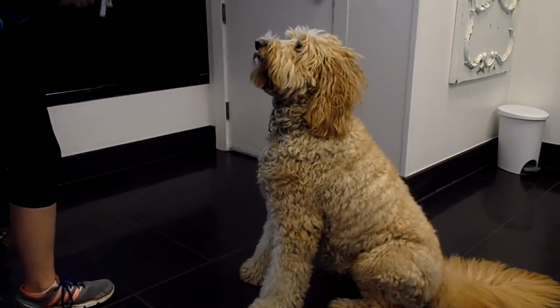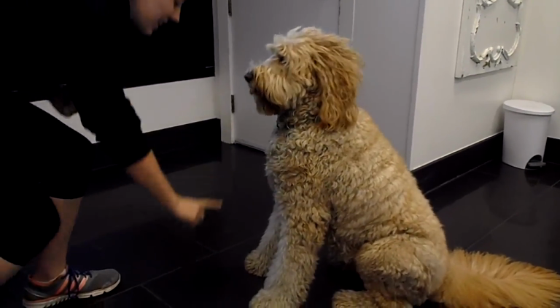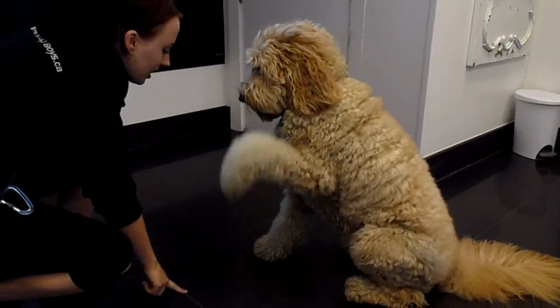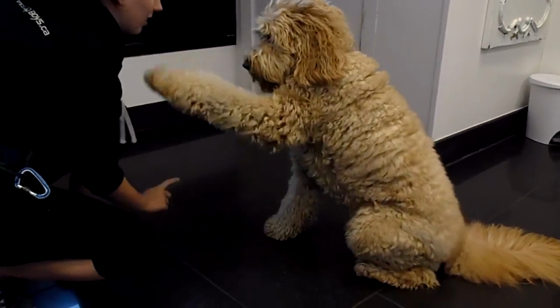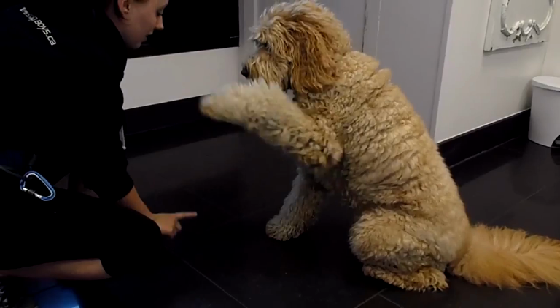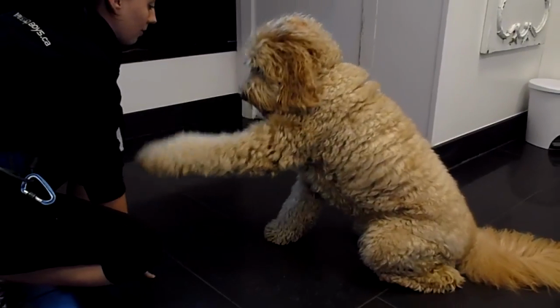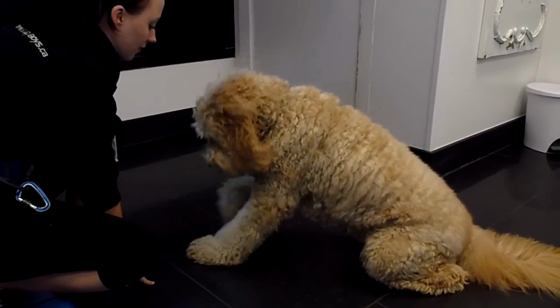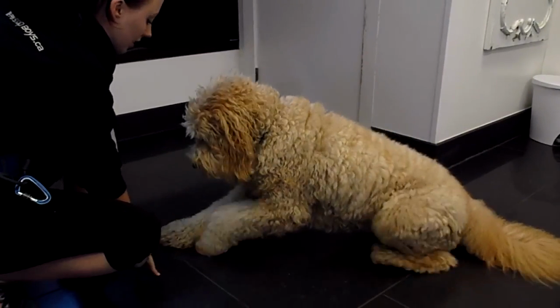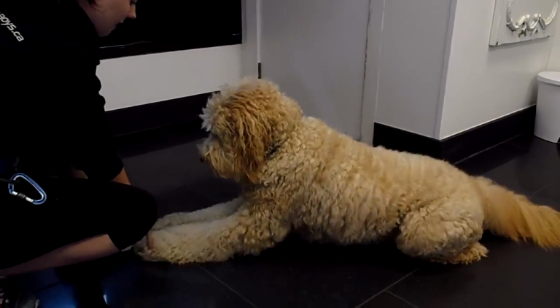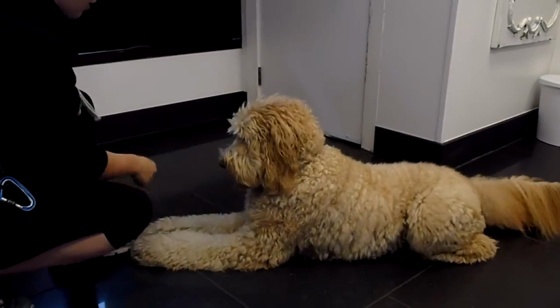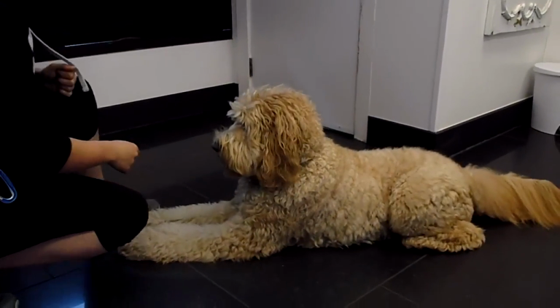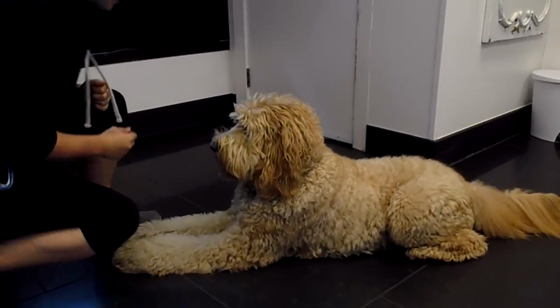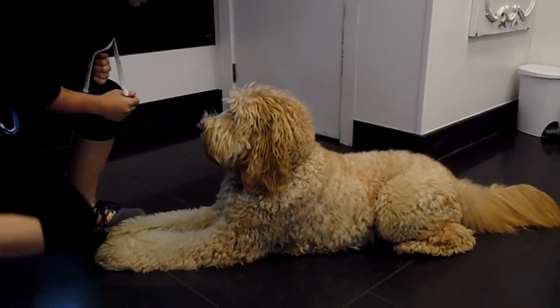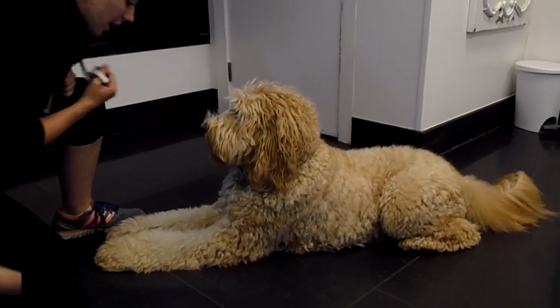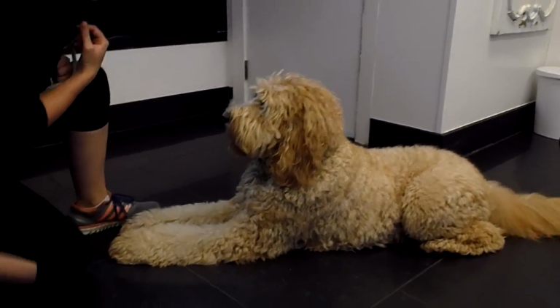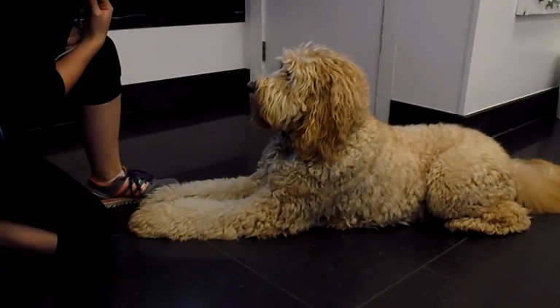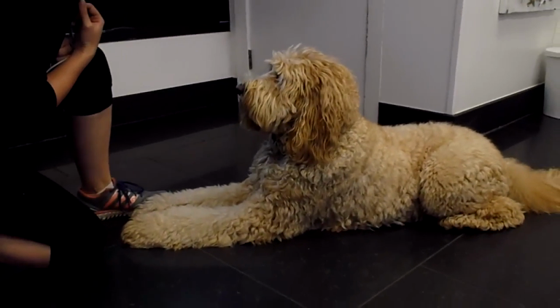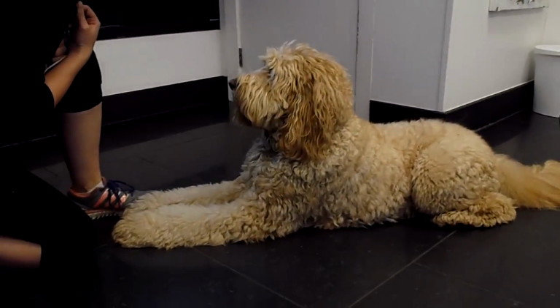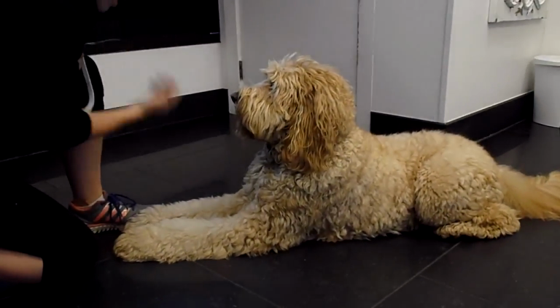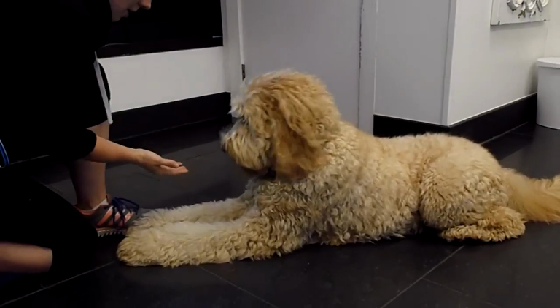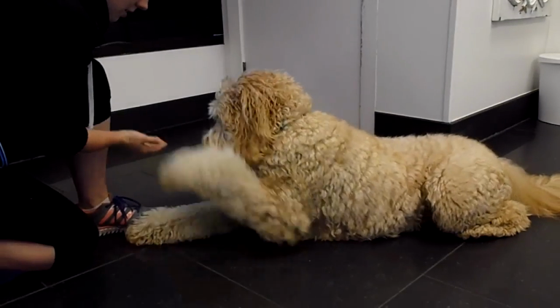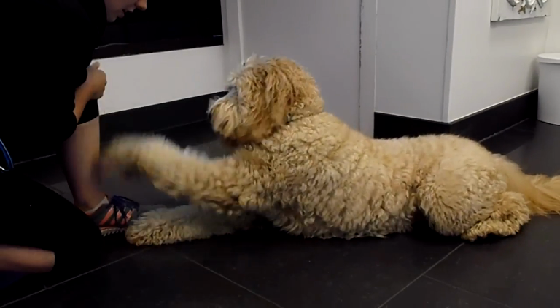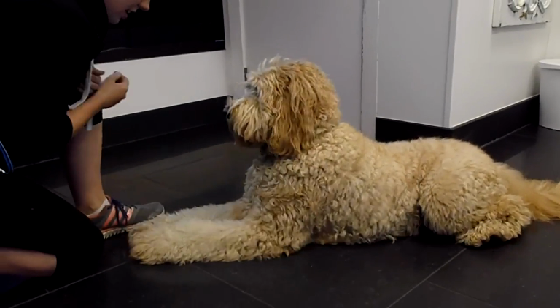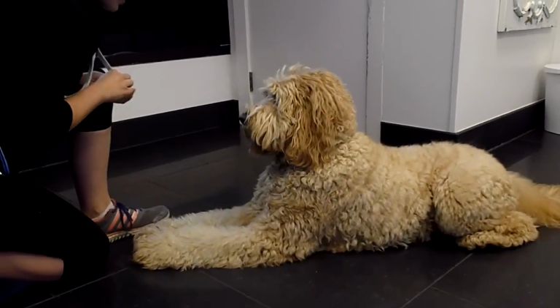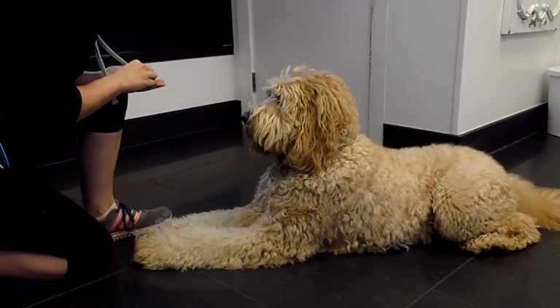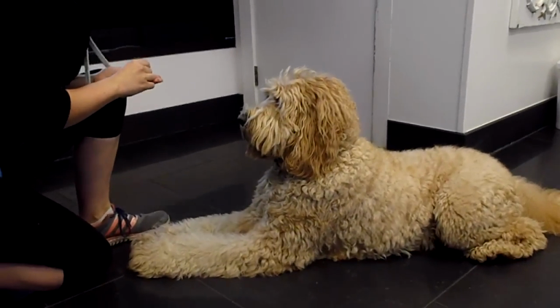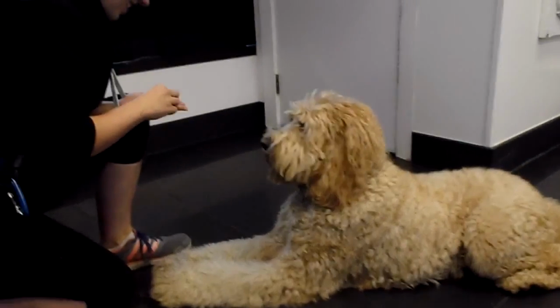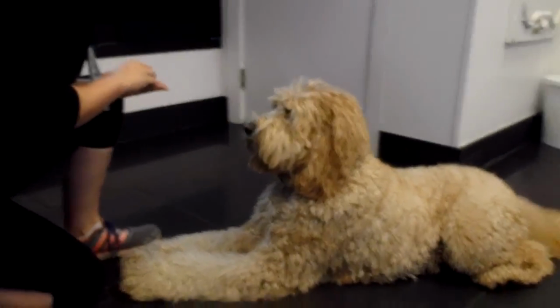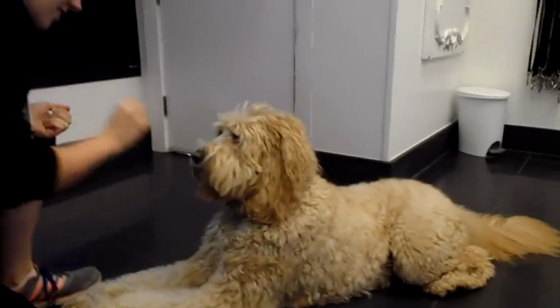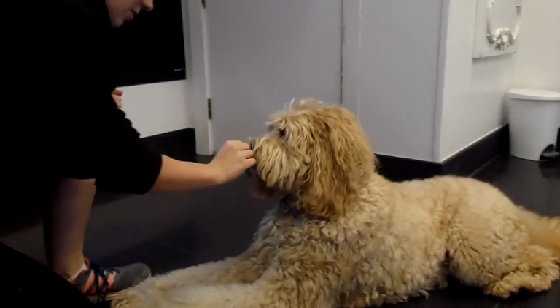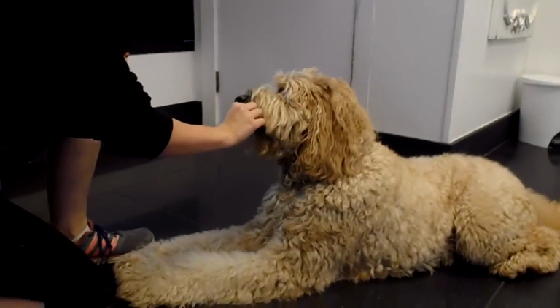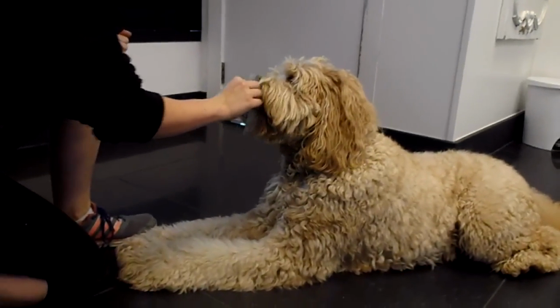Sit. Lay down. Louie, cross your paw. So close, Louie. You're so close. That was very good.